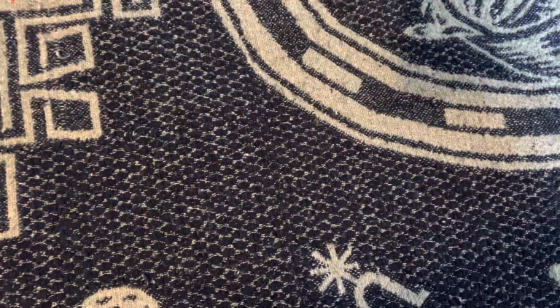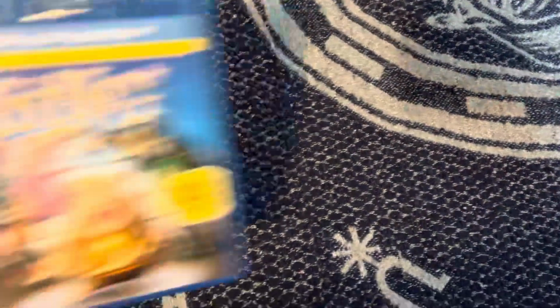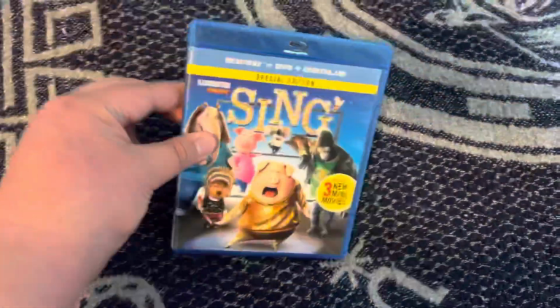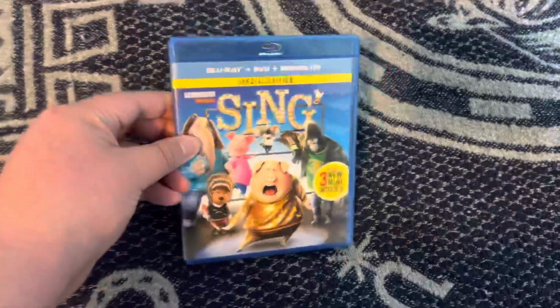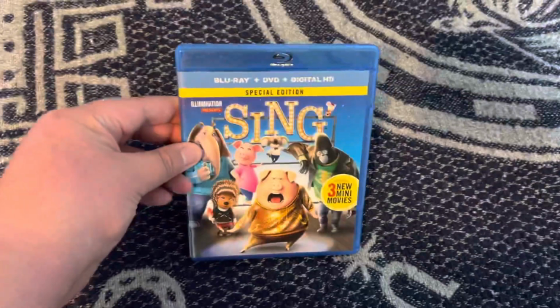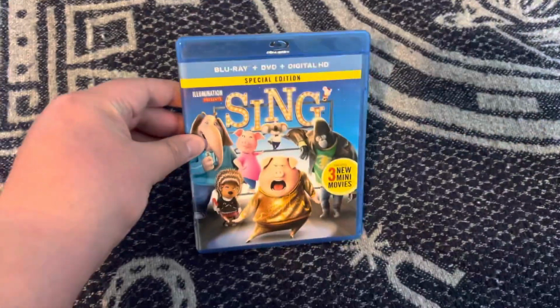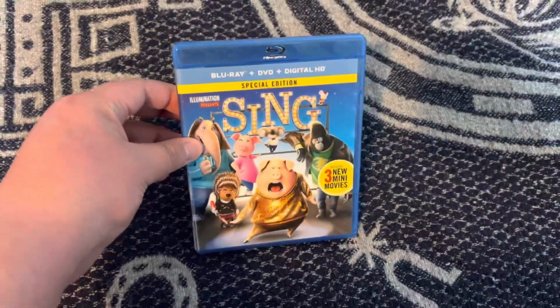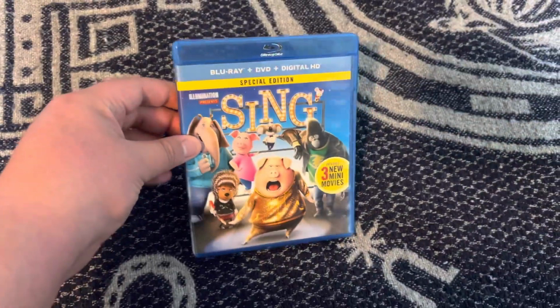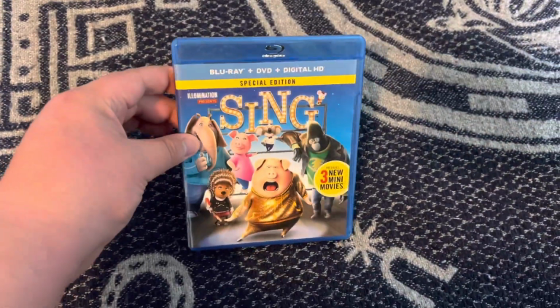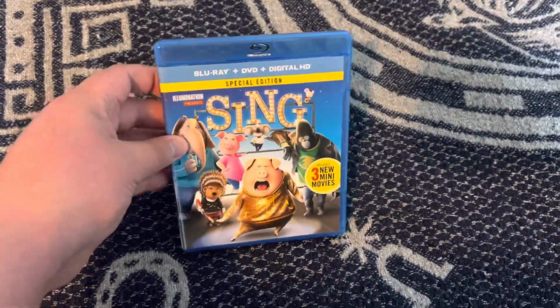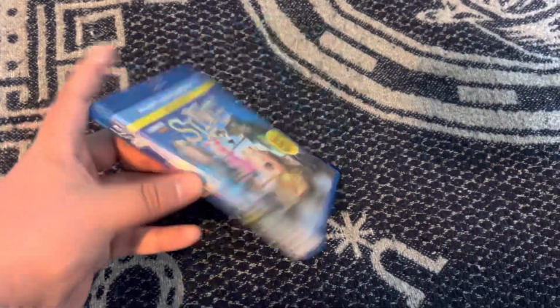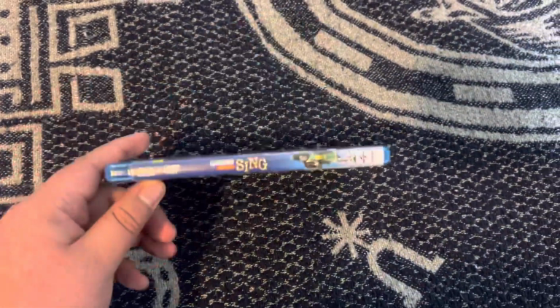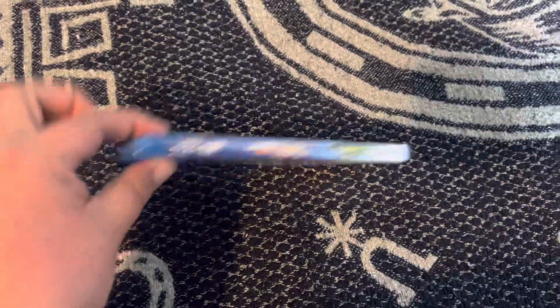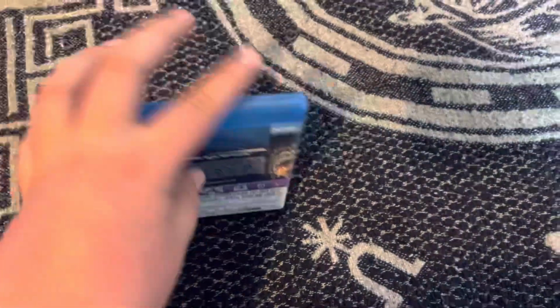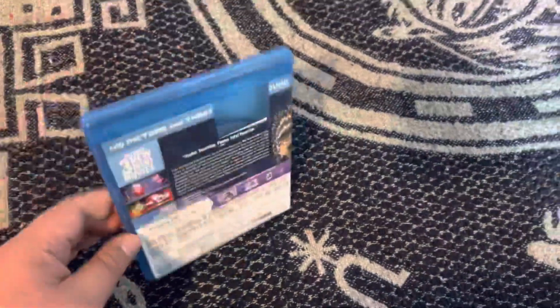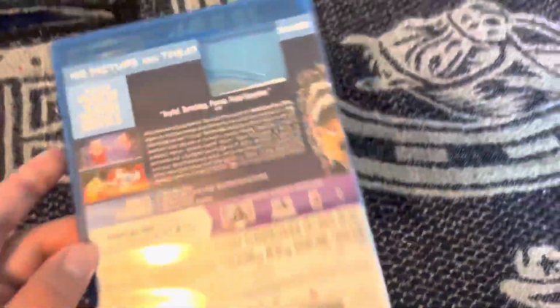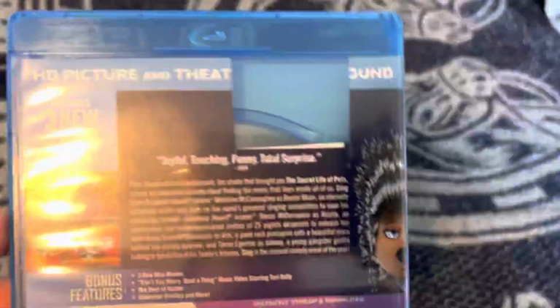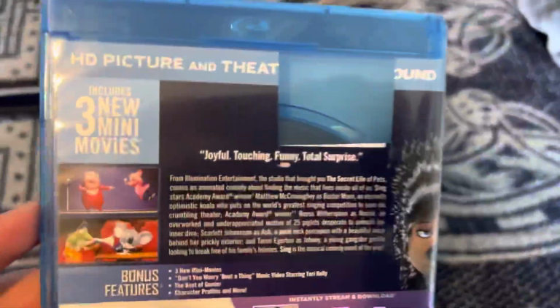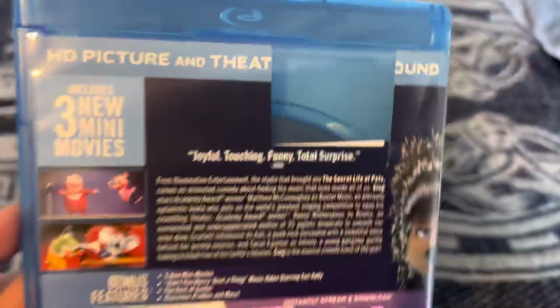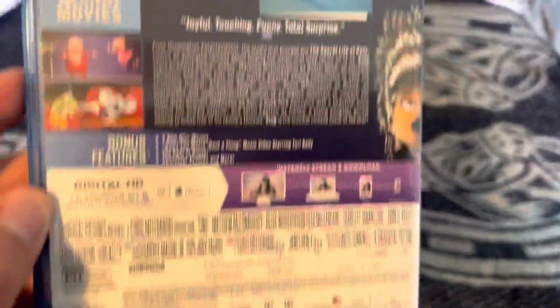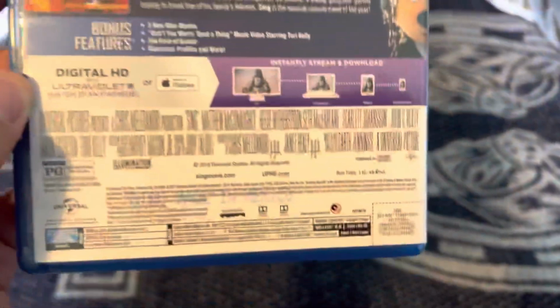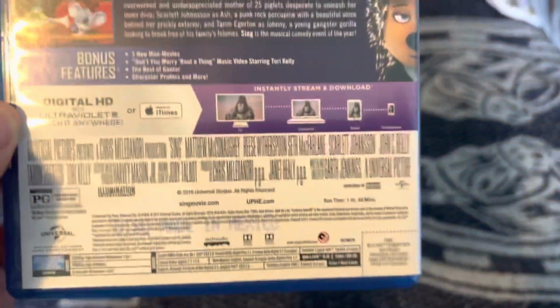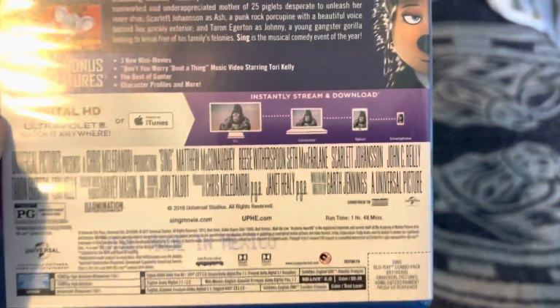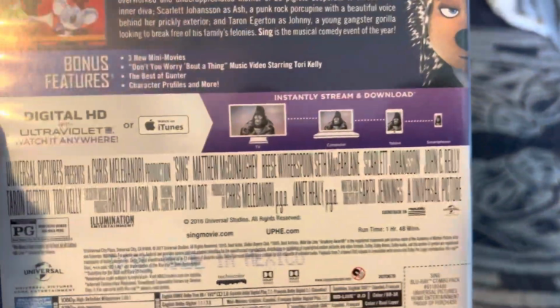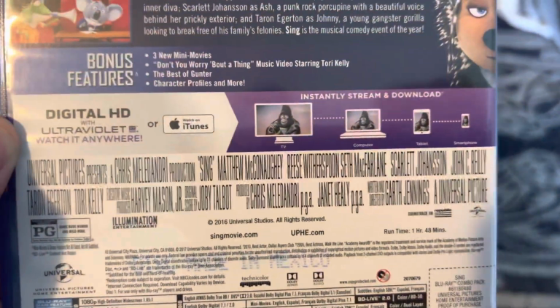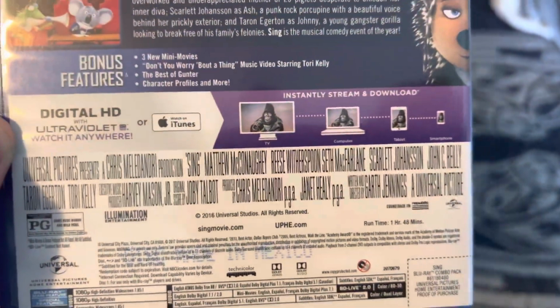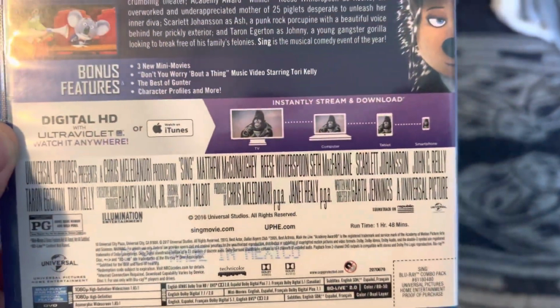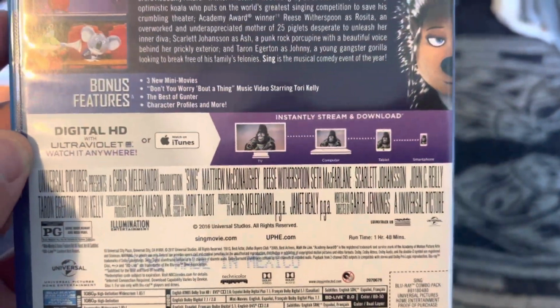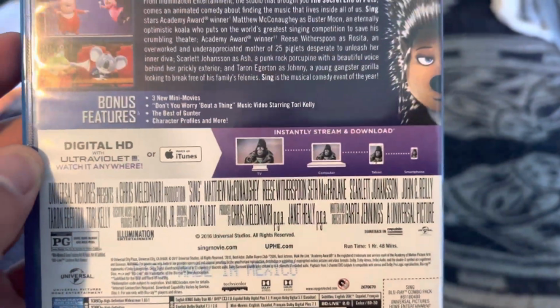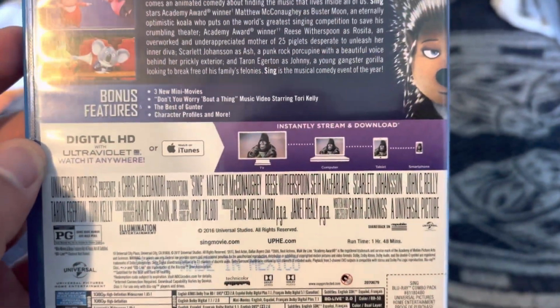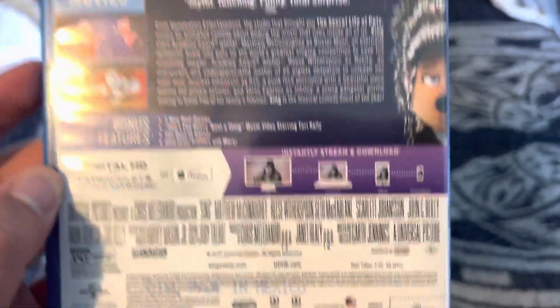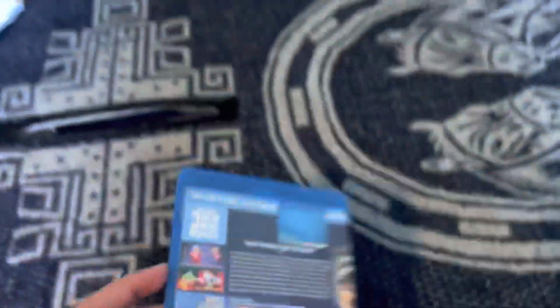First up, Sing came out in 2016. Here's the front side and the back. It's on for one hour and 48 minutes.